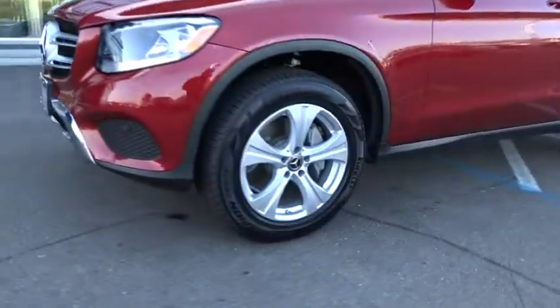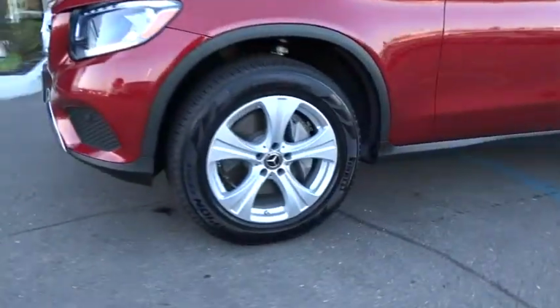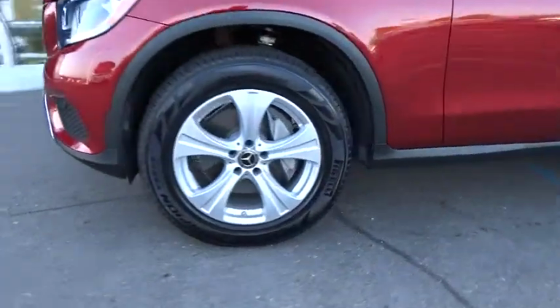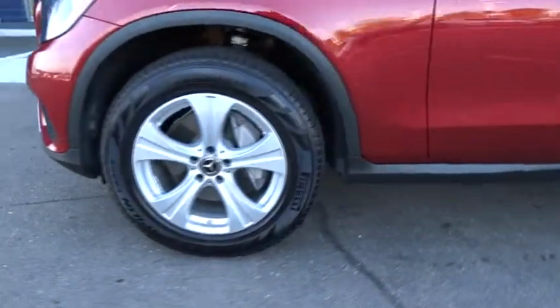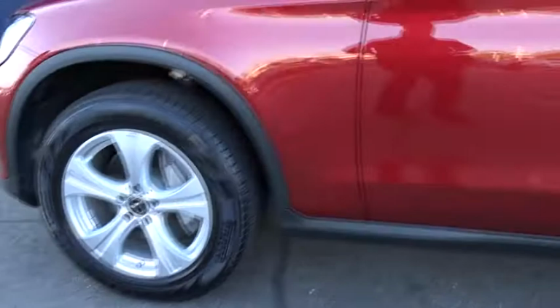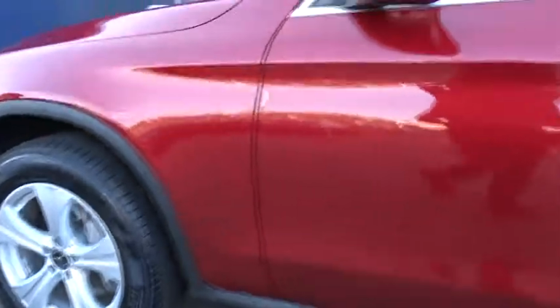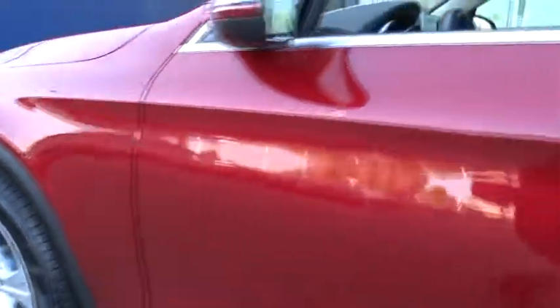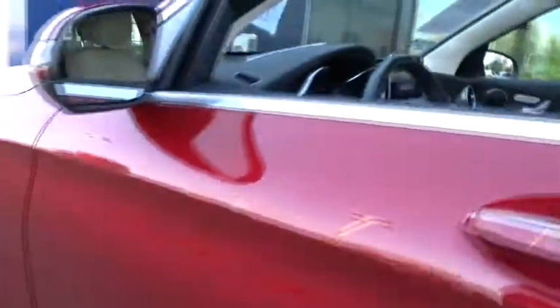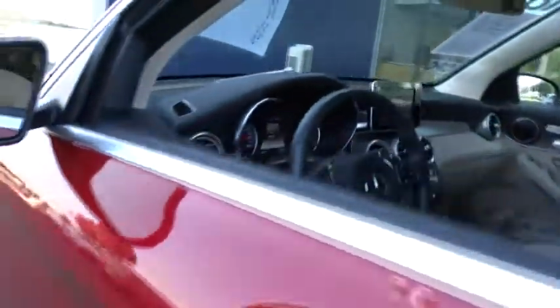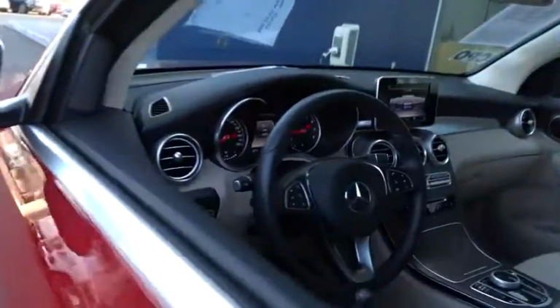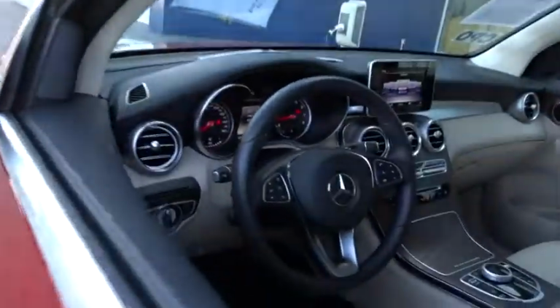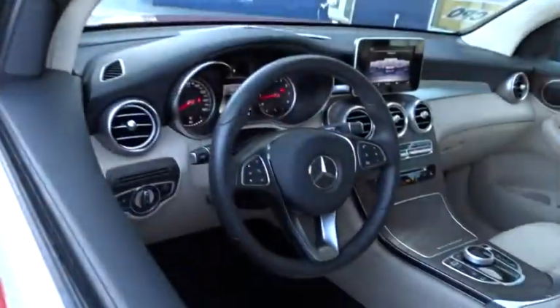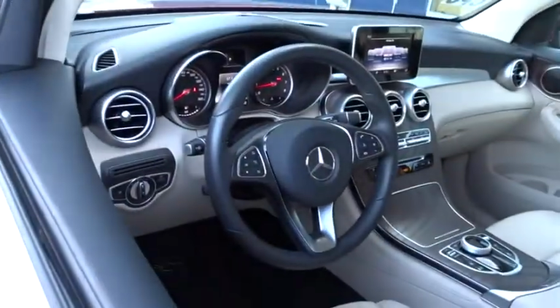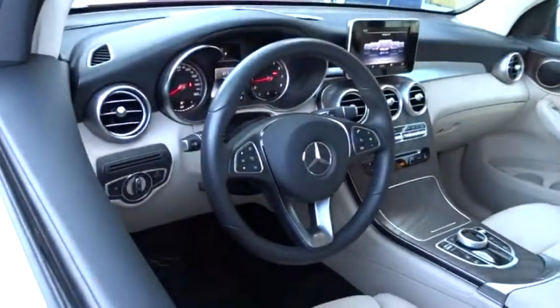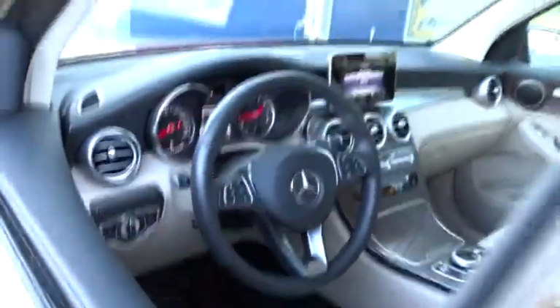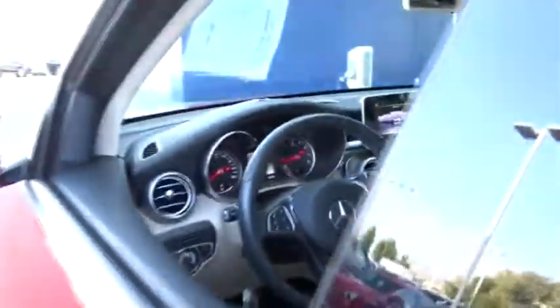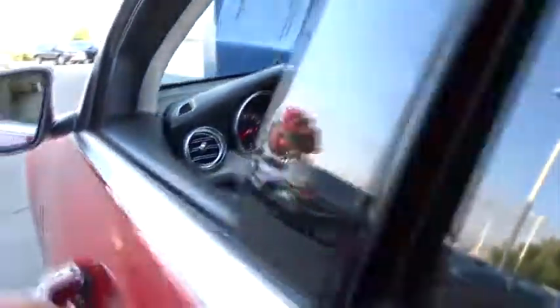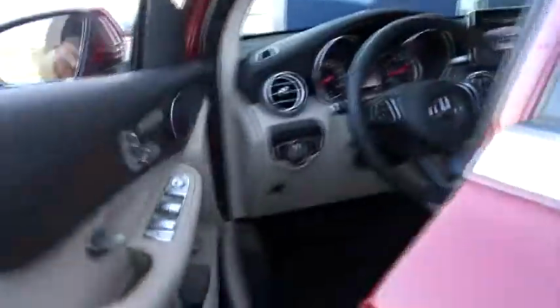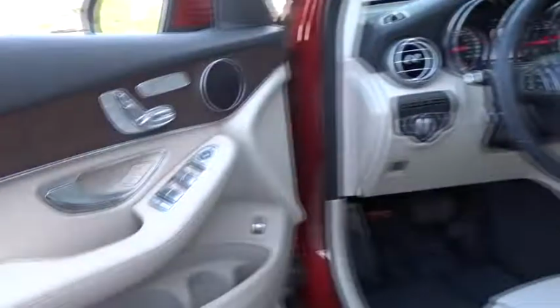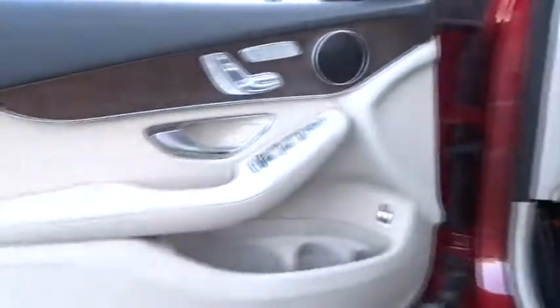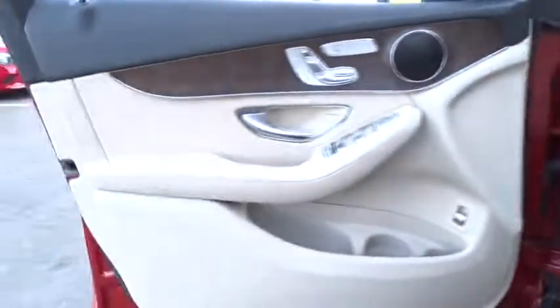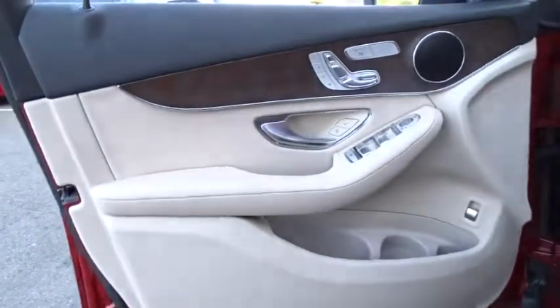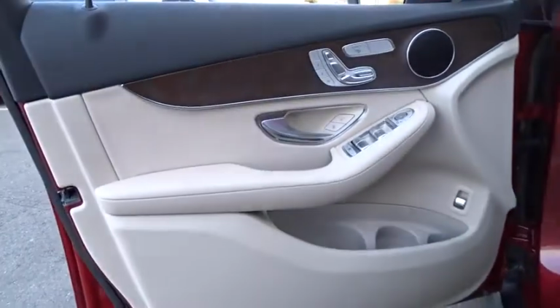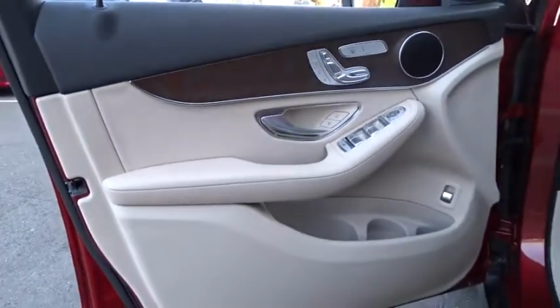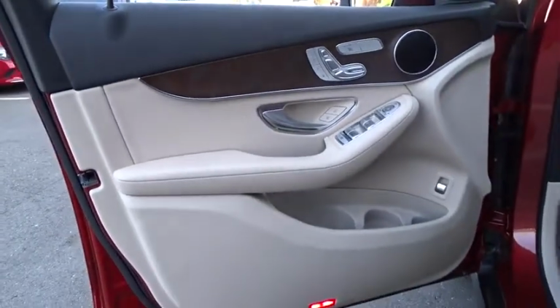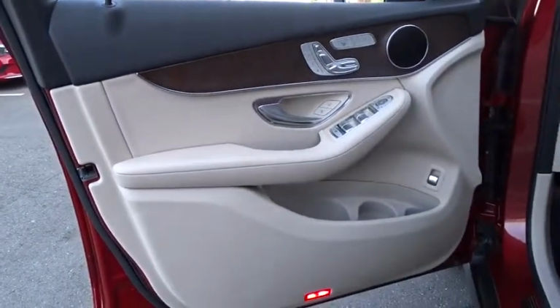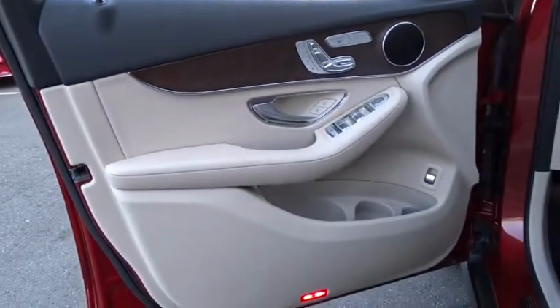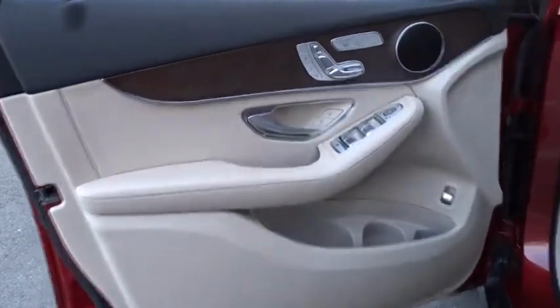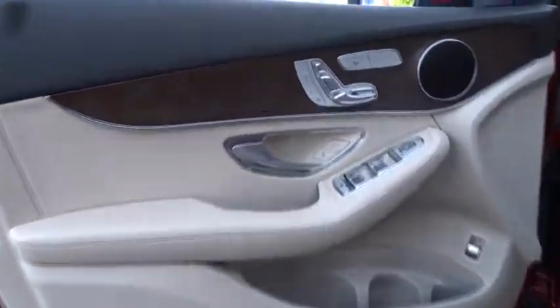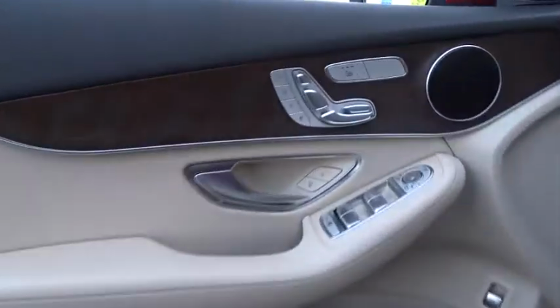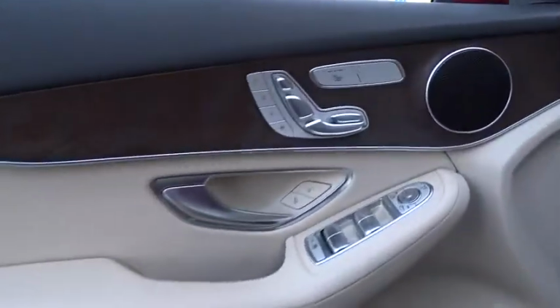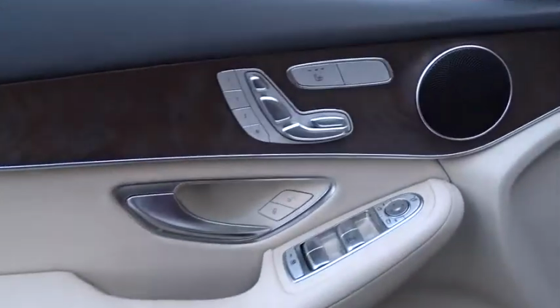Anti-lock braking system, keyless entry, leather-wrapped steering wheel, Bluetooth, adjustable steering wheel, power steering, aluminum wheels, four-wheel disc brakes, keyless start, cruise control, floor mats.